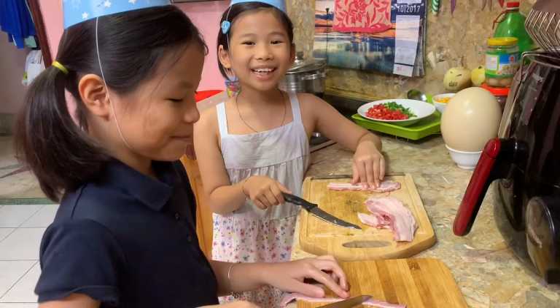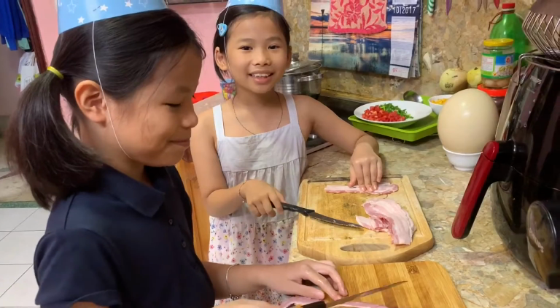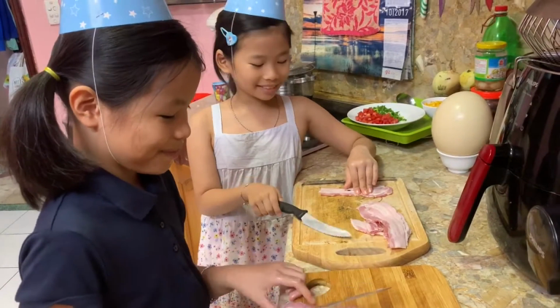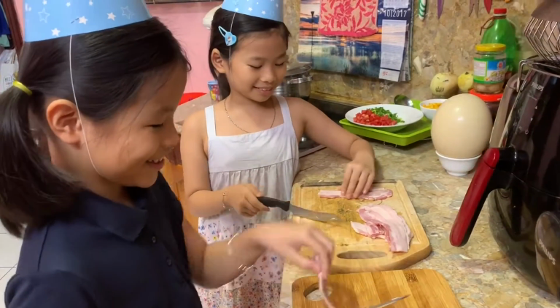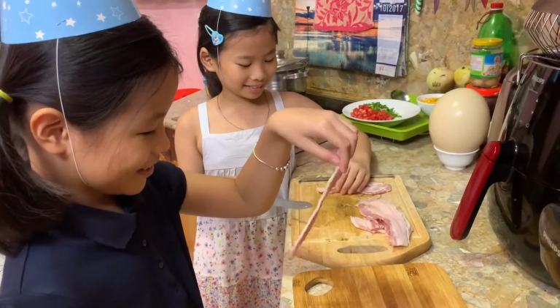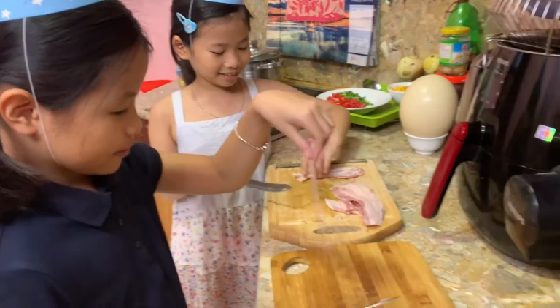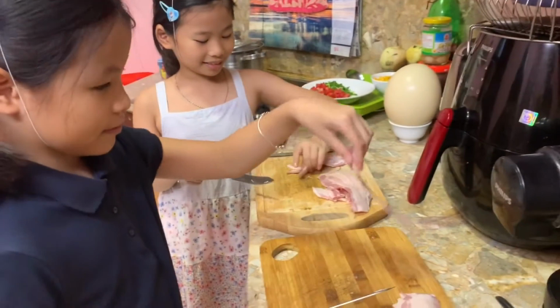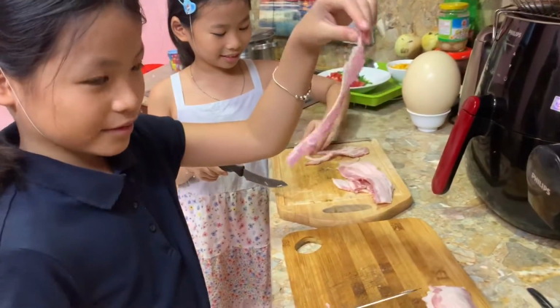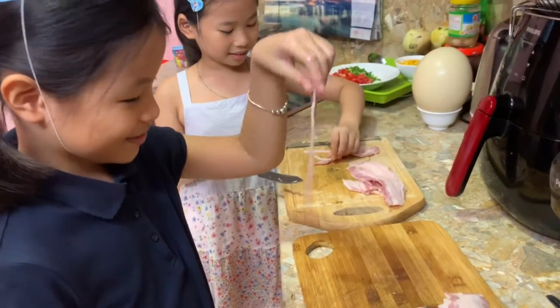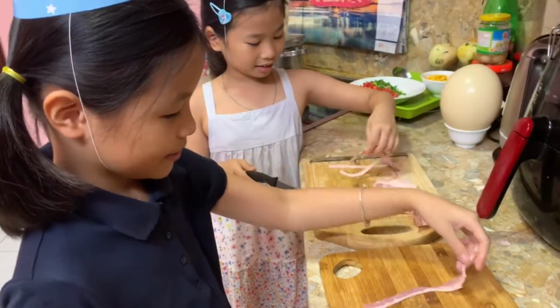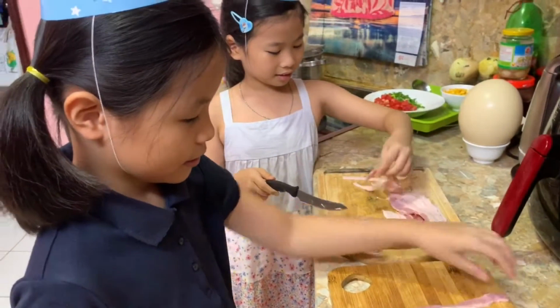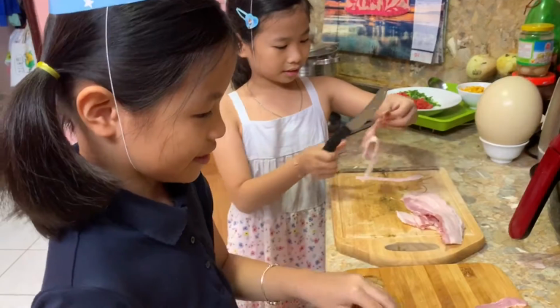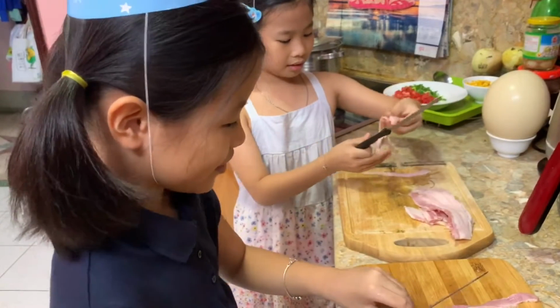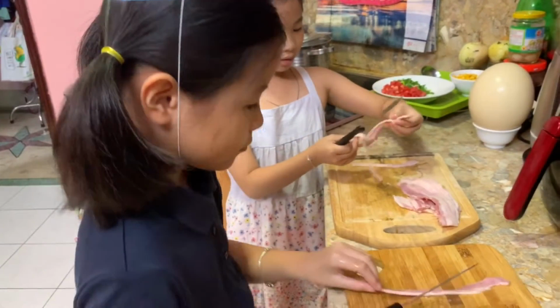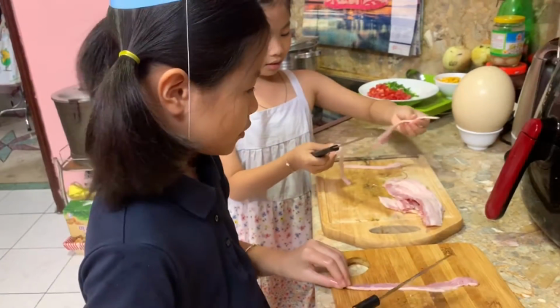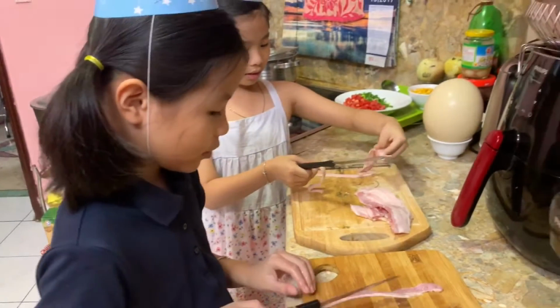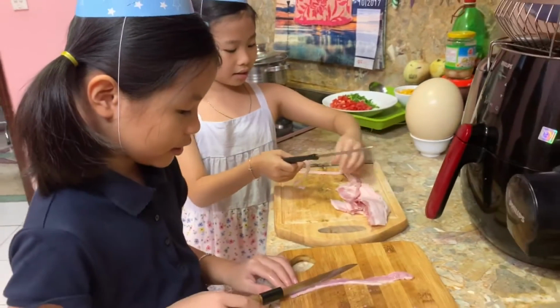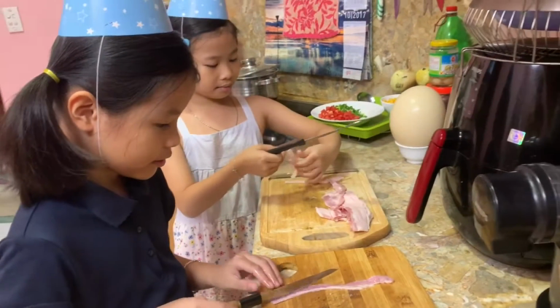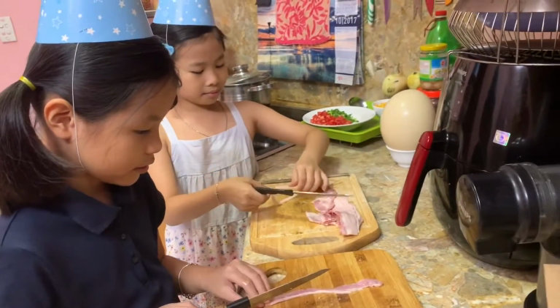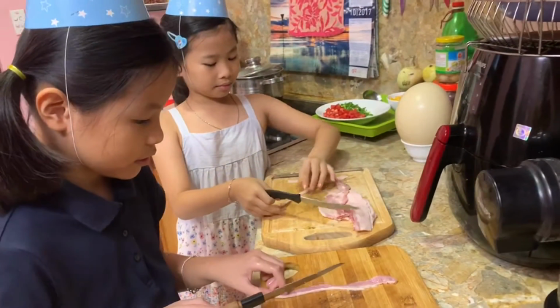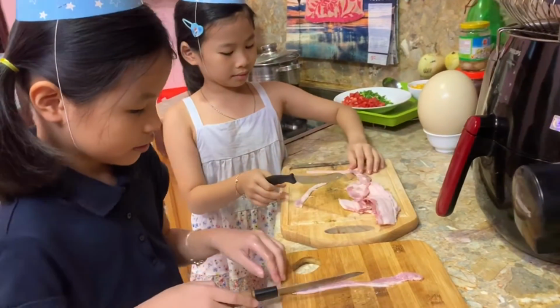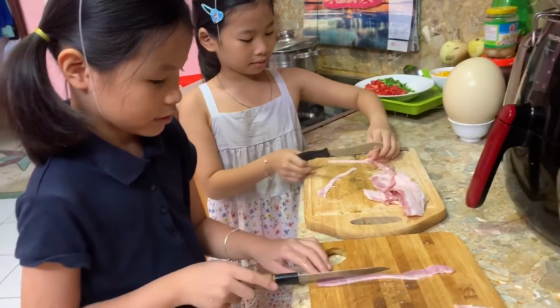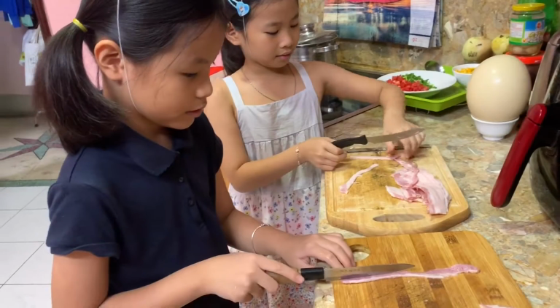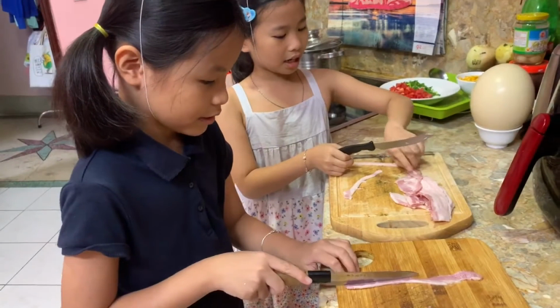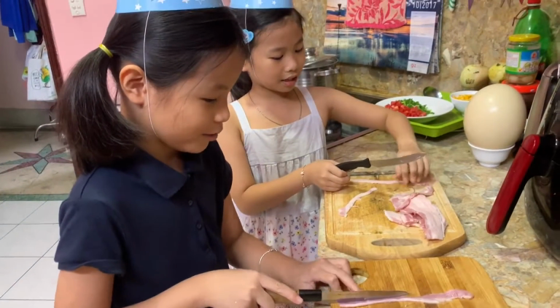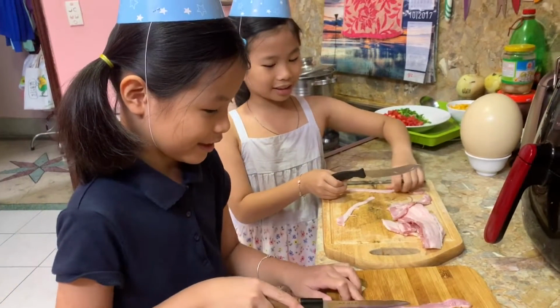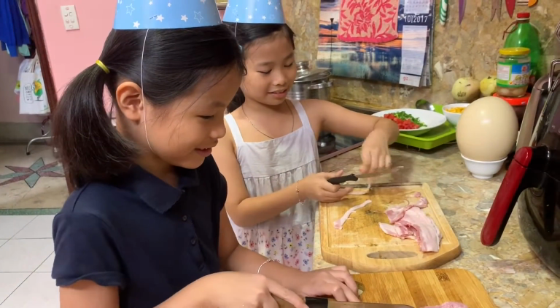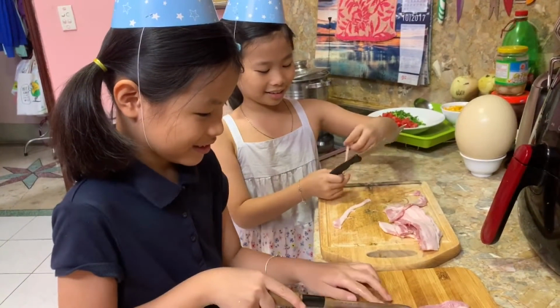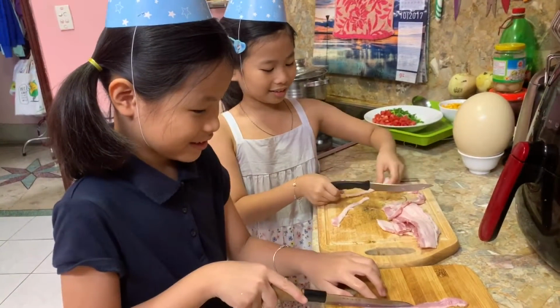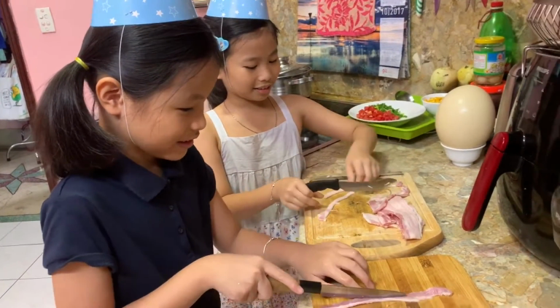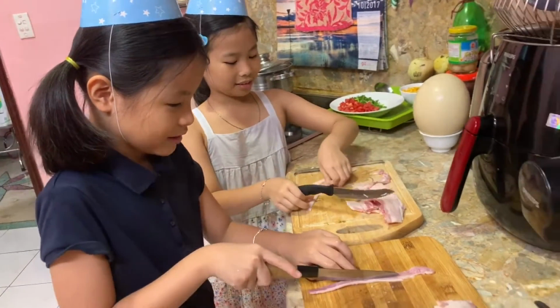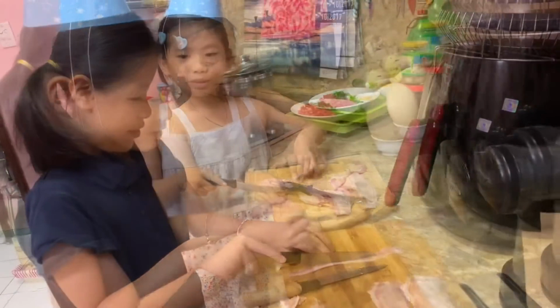Pork — now just cut it into small pieces like the tomatoes. Understand? Ok, be careful with the knife — it's quite dangerous. I'll use the scissors. Be careful.